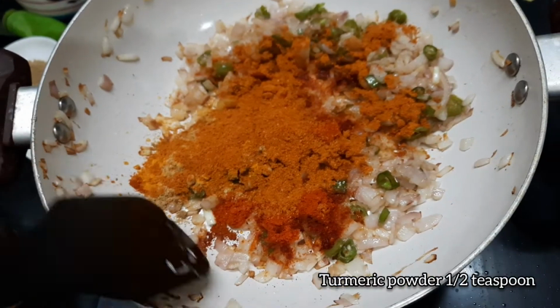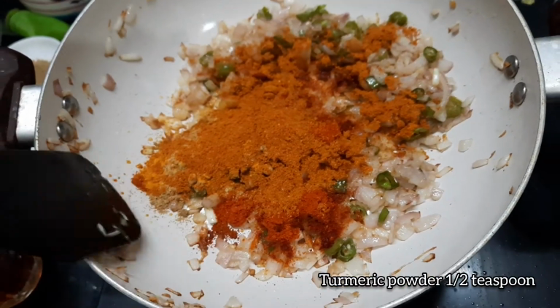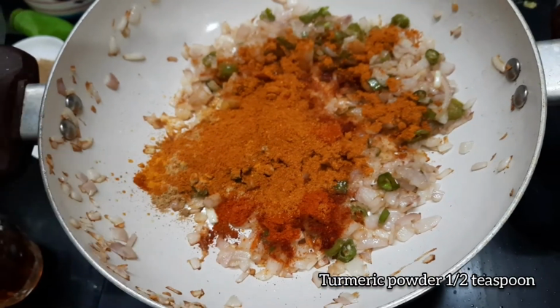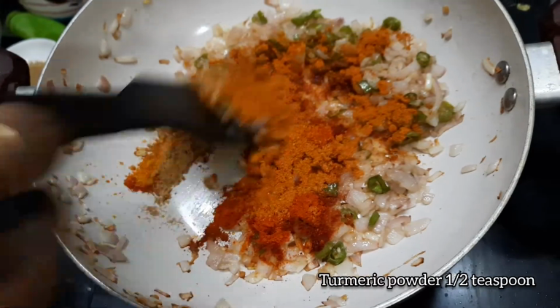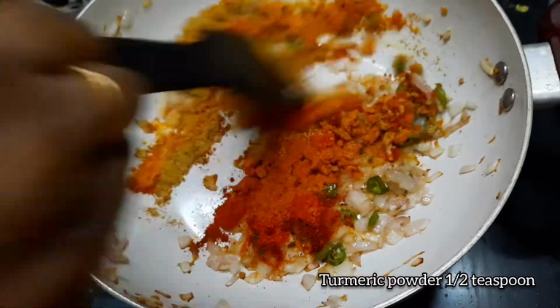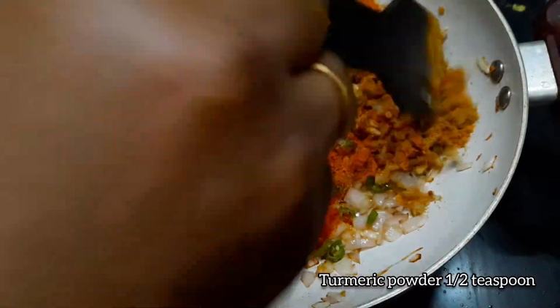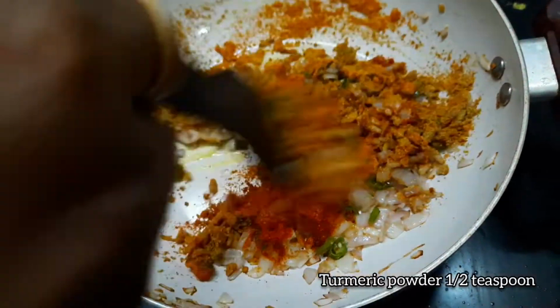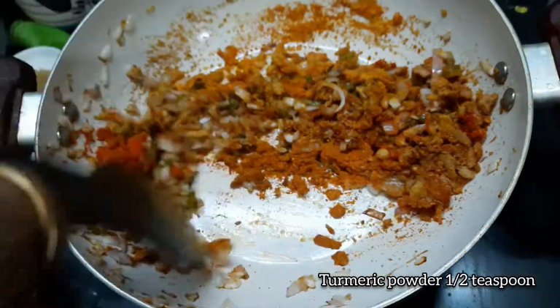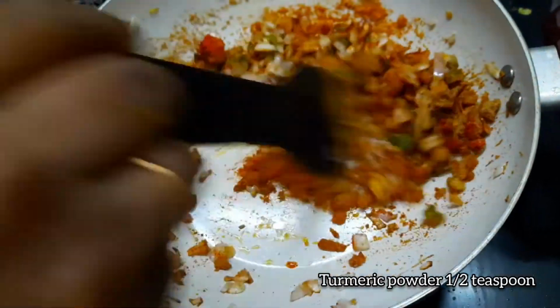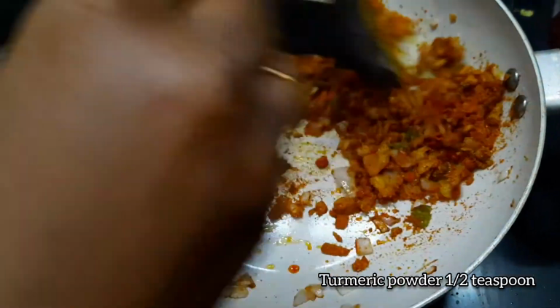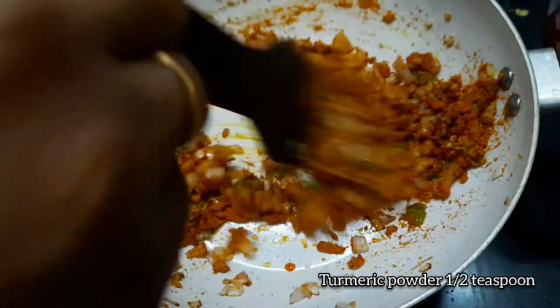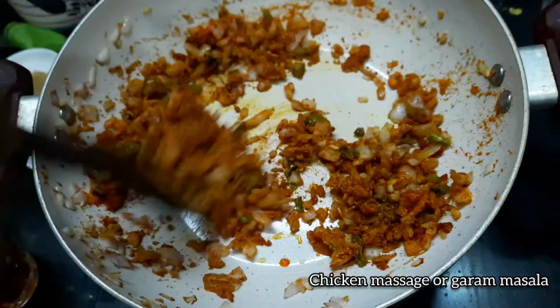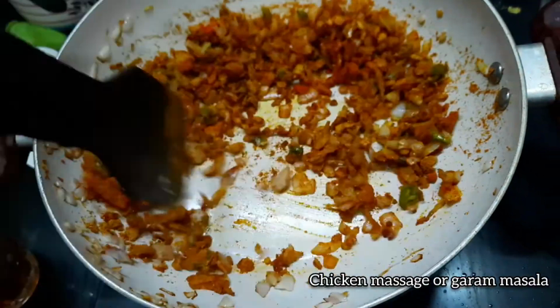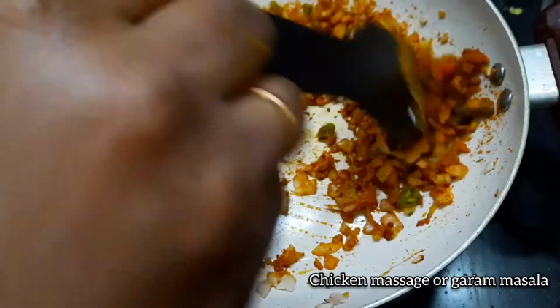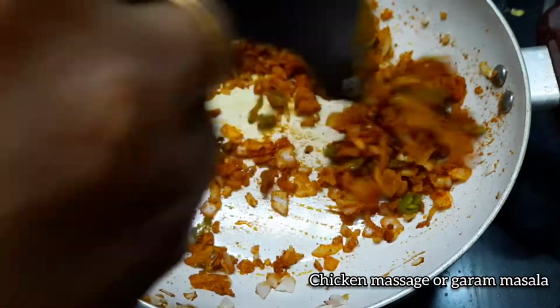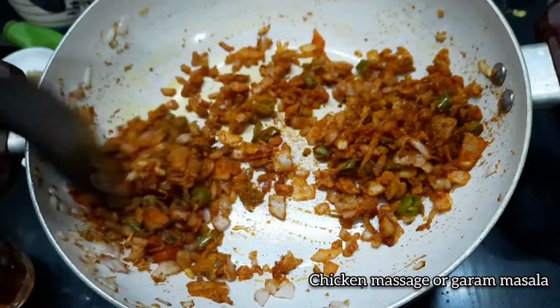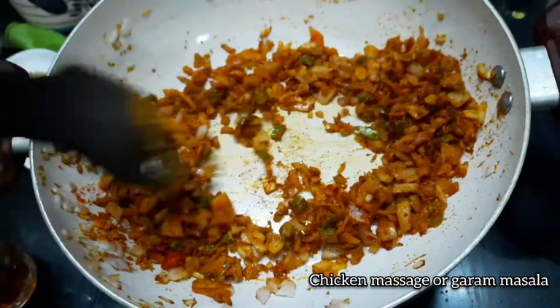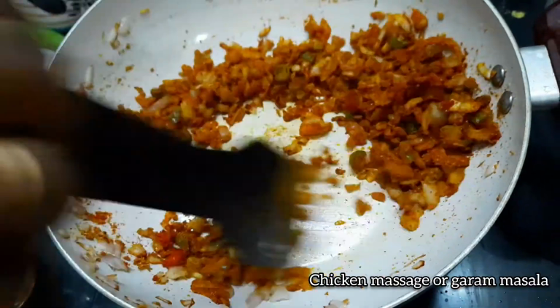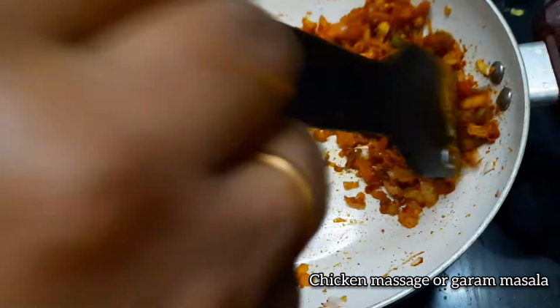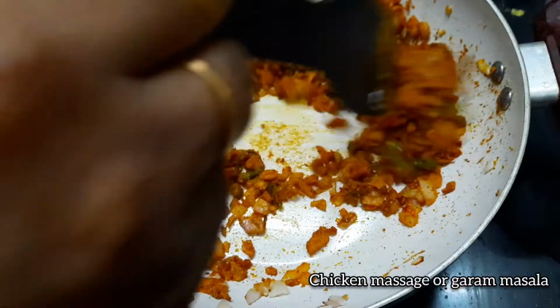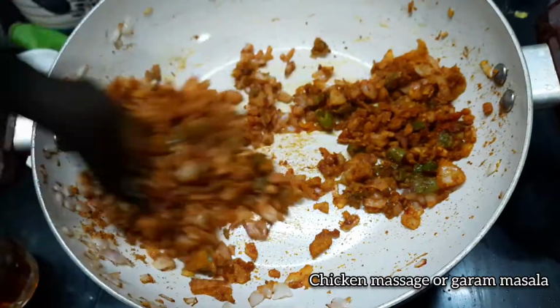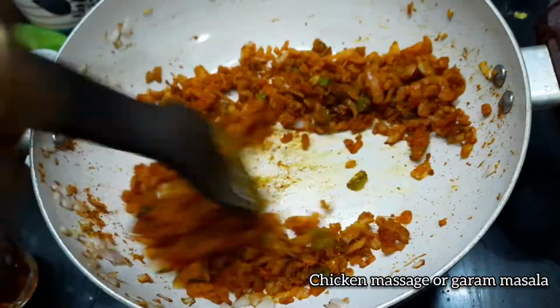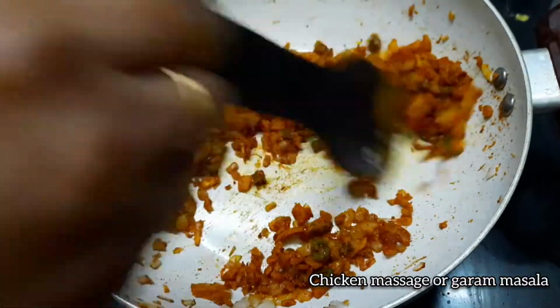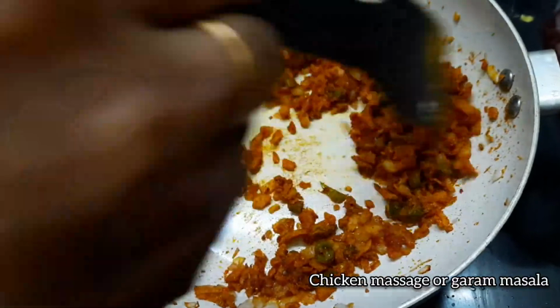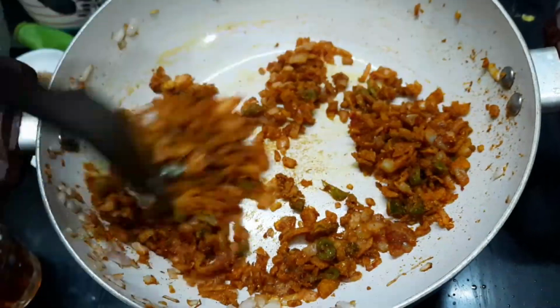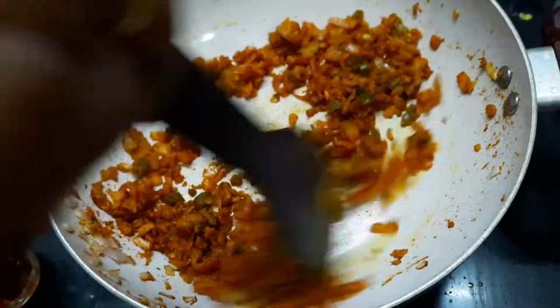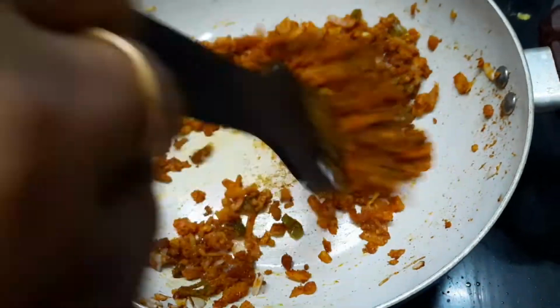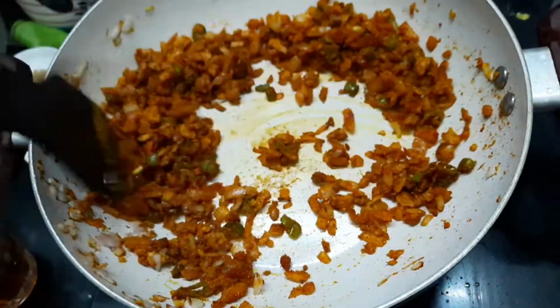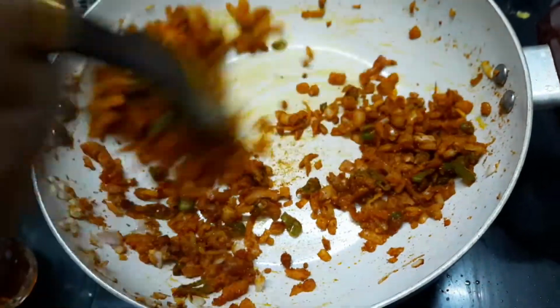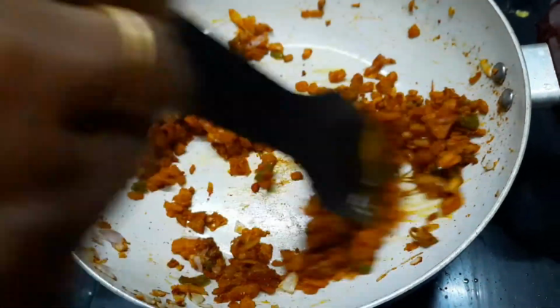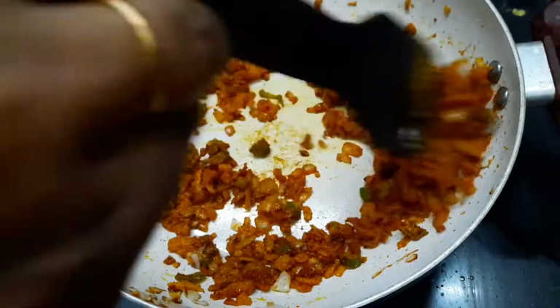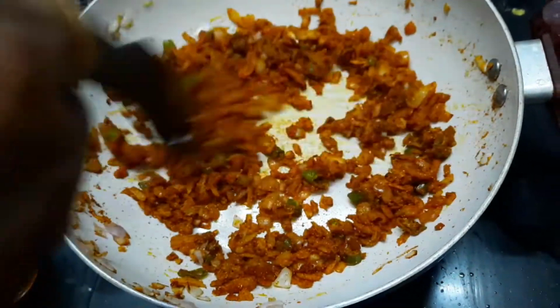1 teaspoon of chicken masala. If you don't have chicken masala, you can use it in a good way. 10 teaspoon of karam masala.